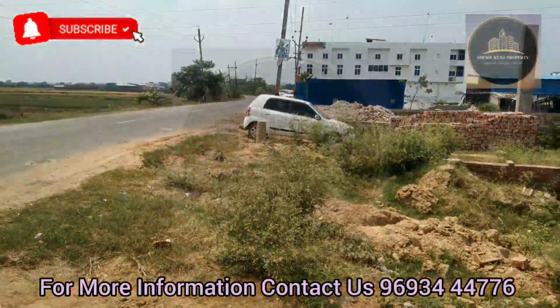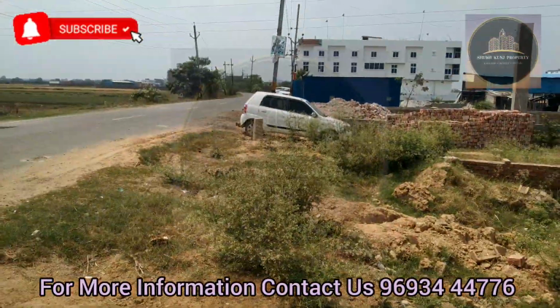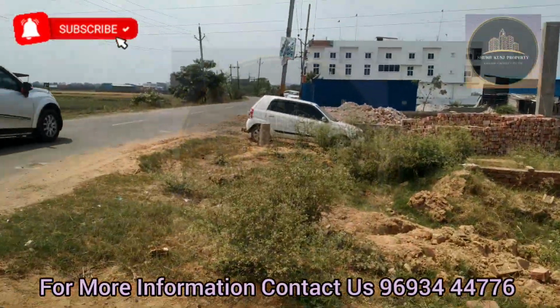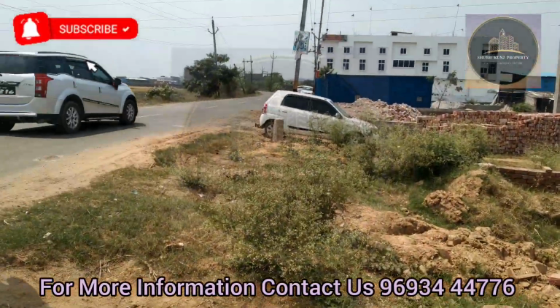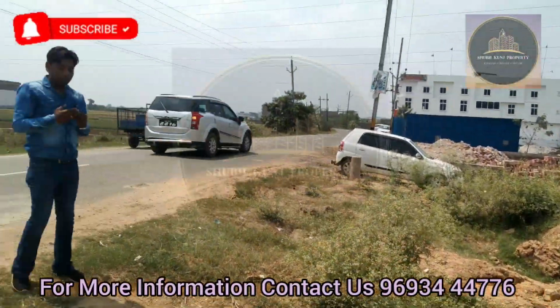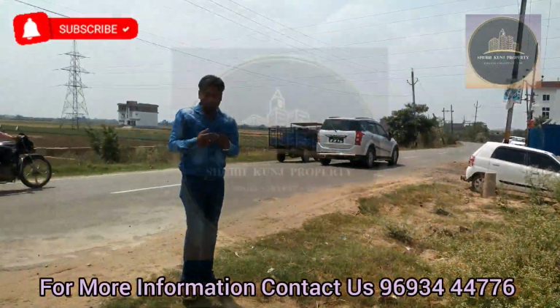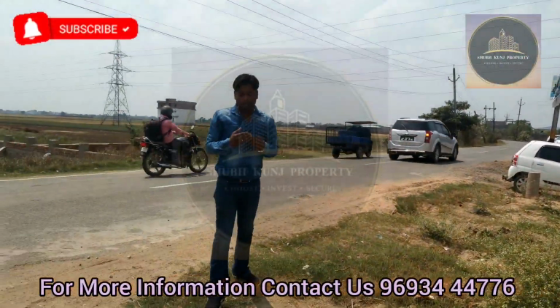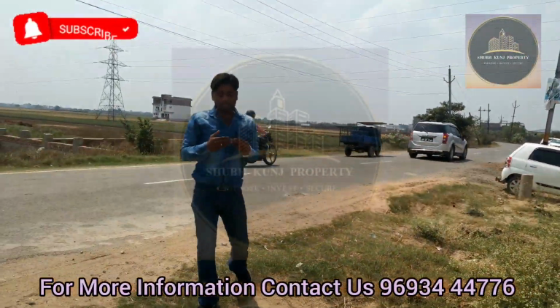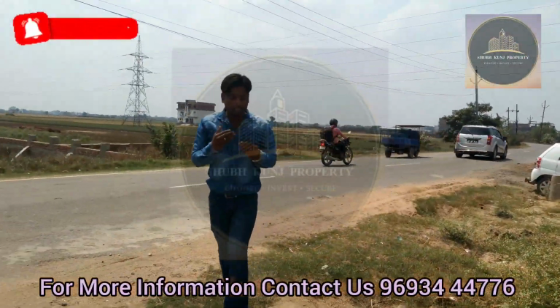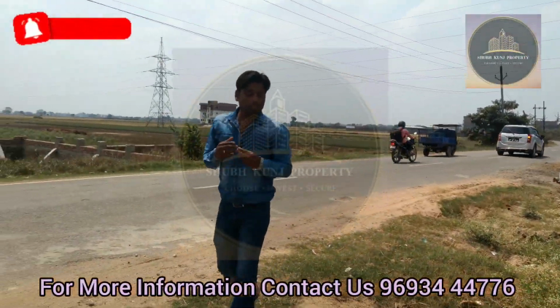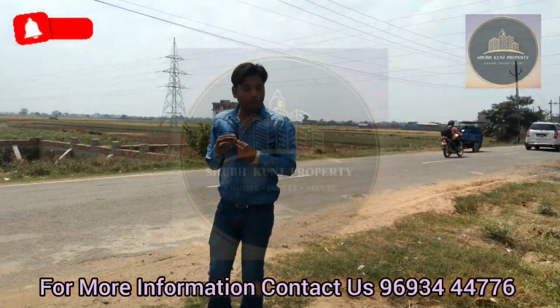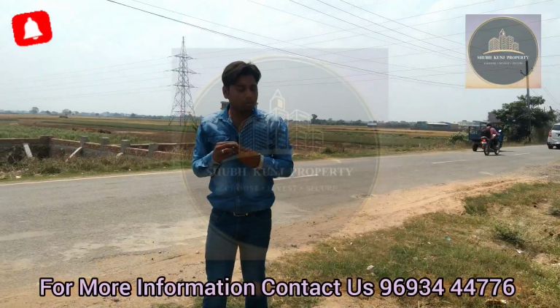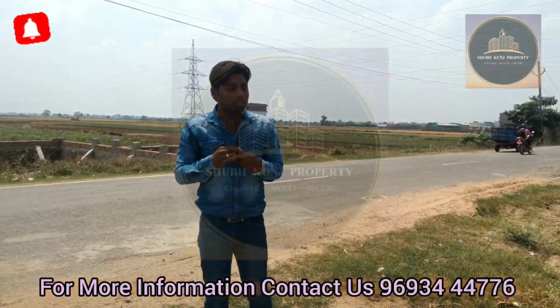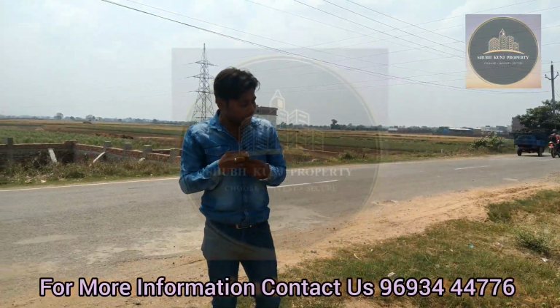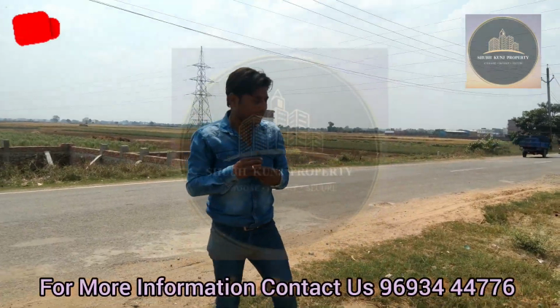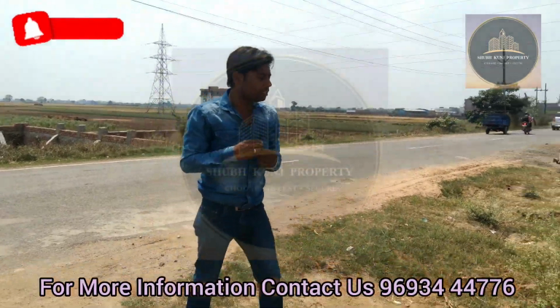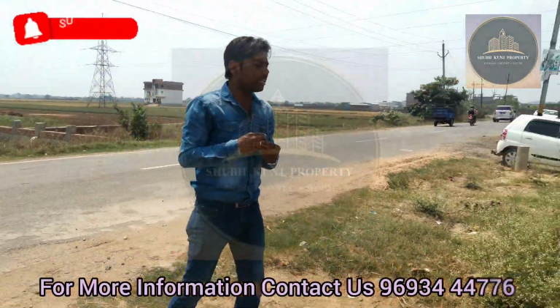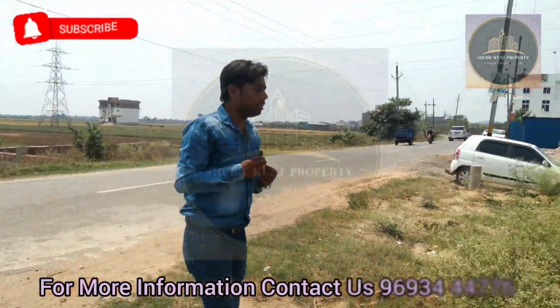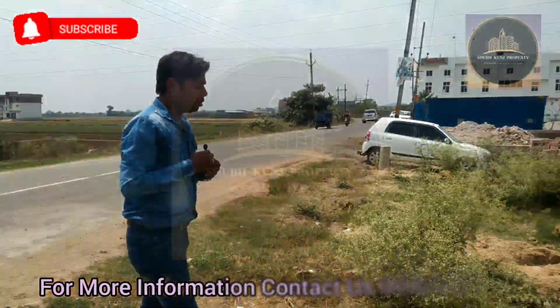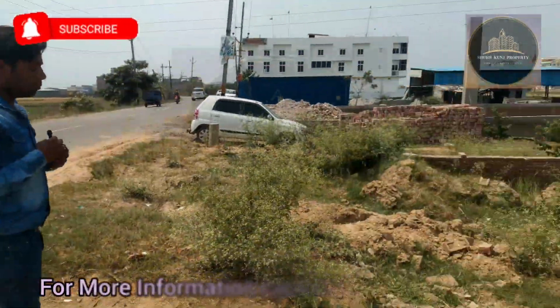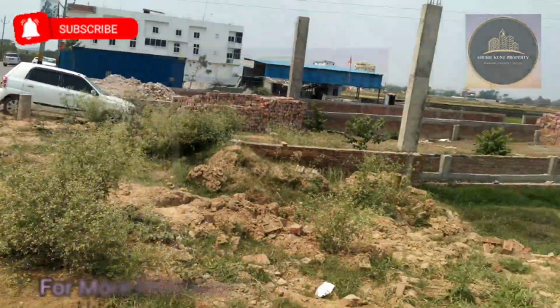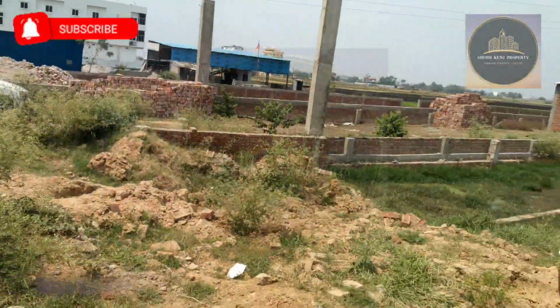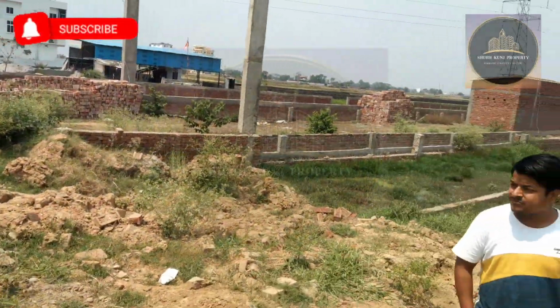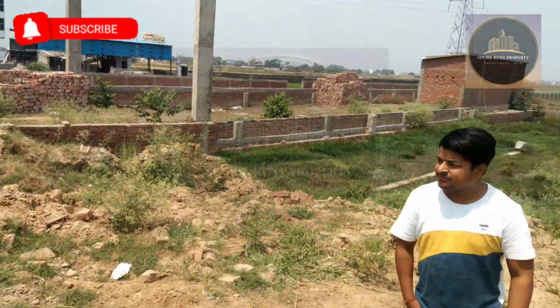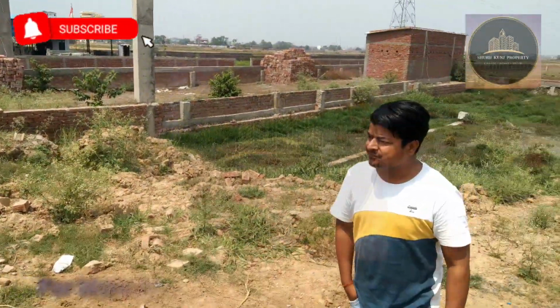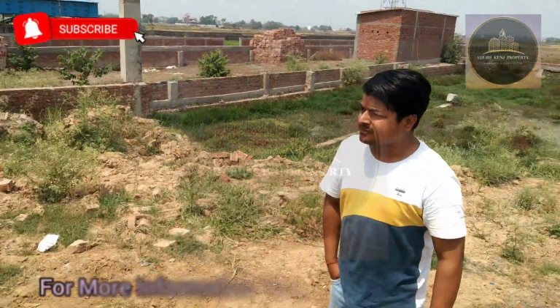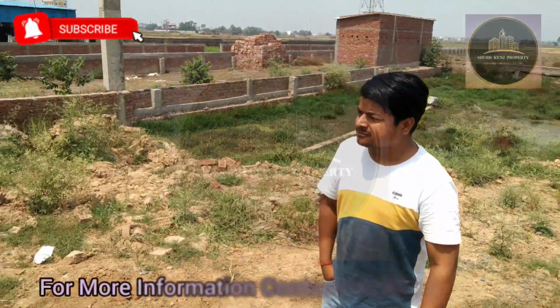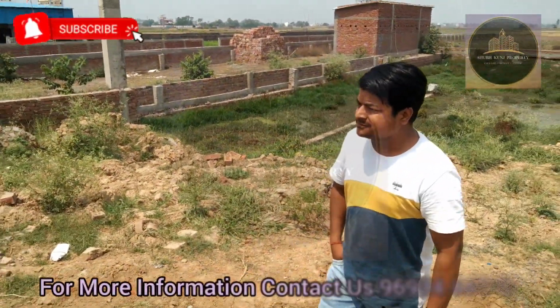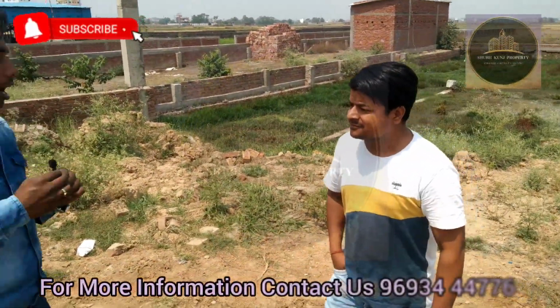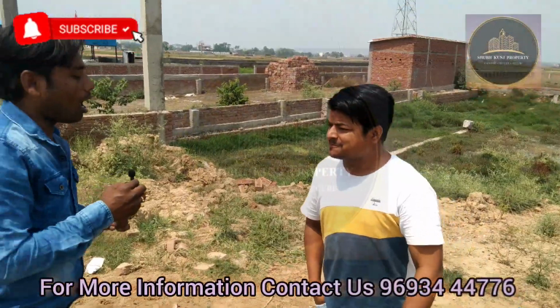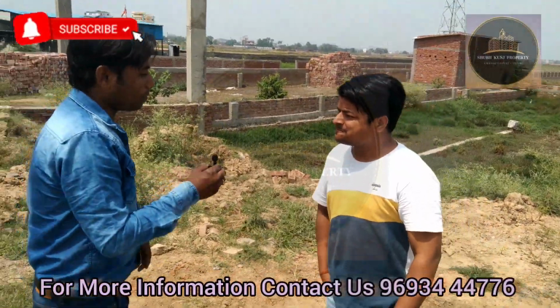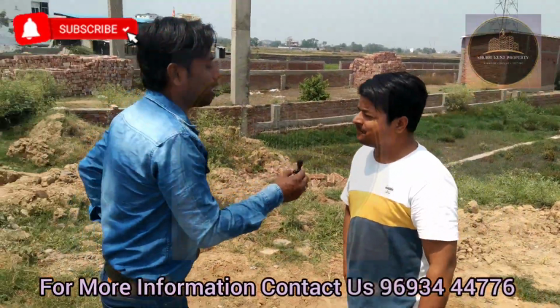Now we are going to meet someone. This plot has been given for sale, so we welcome him. Sir, can you tell us your name?